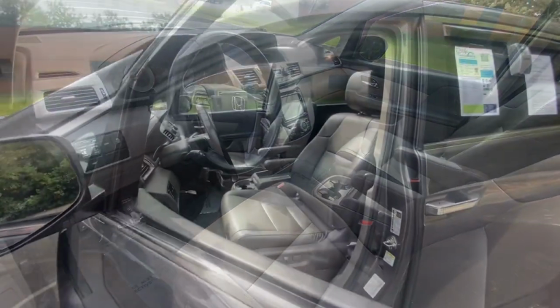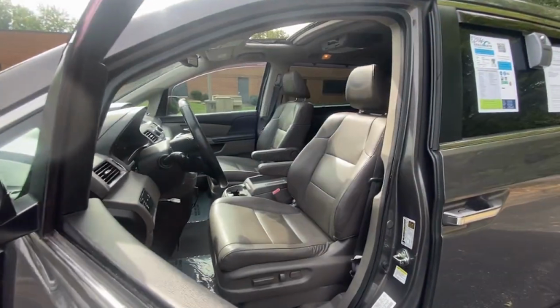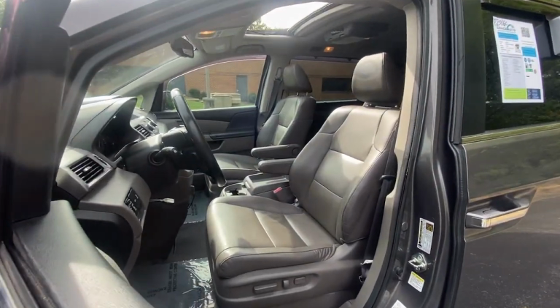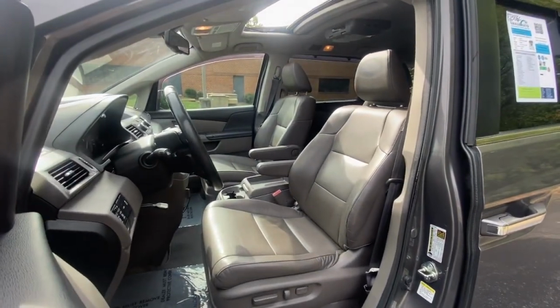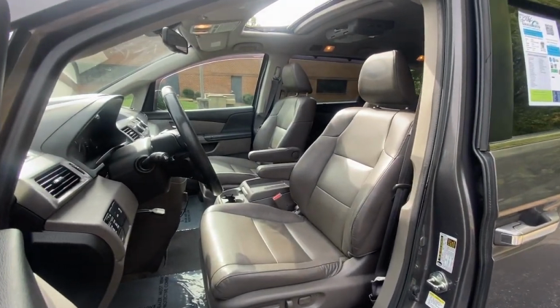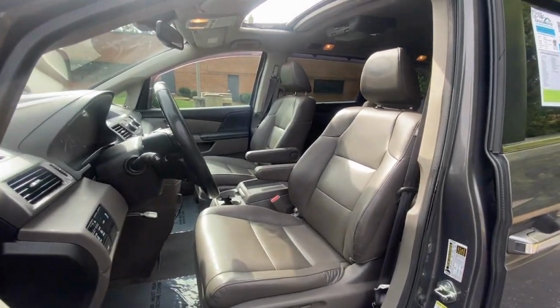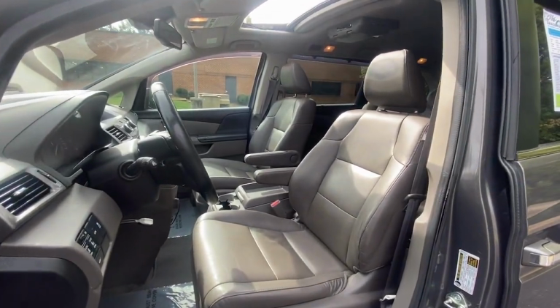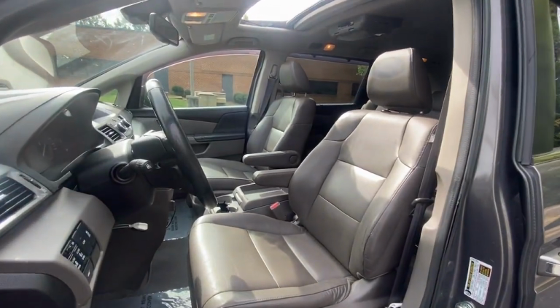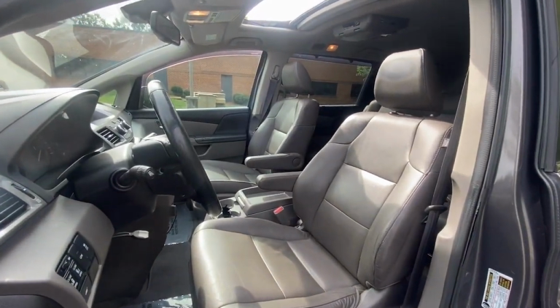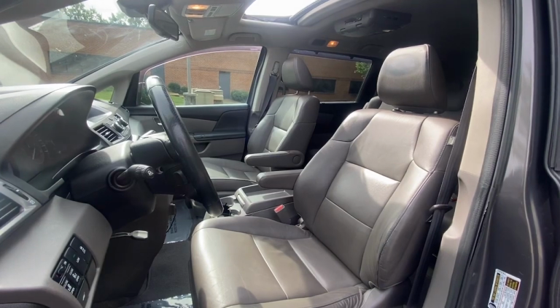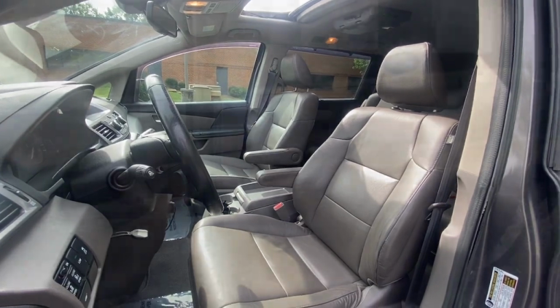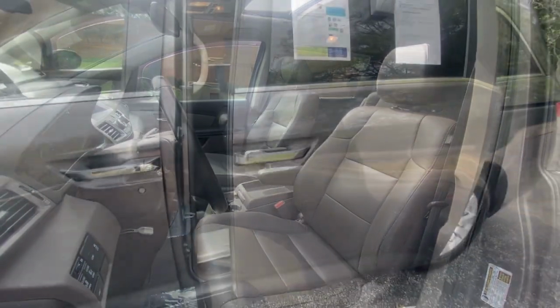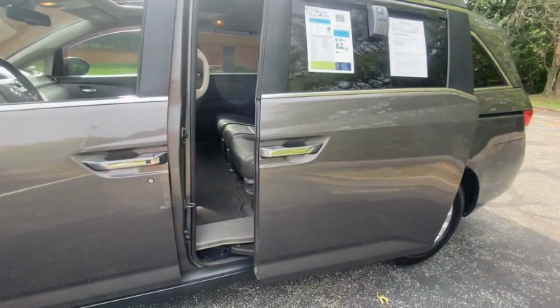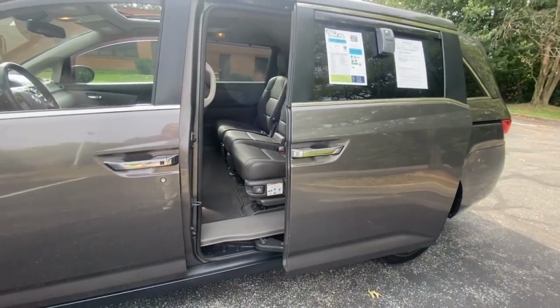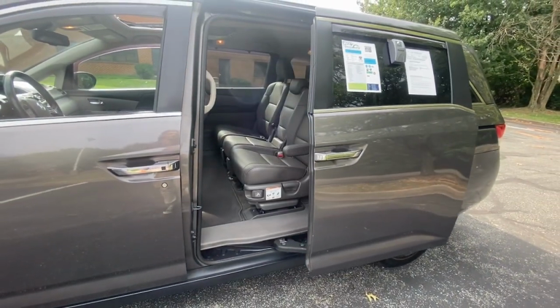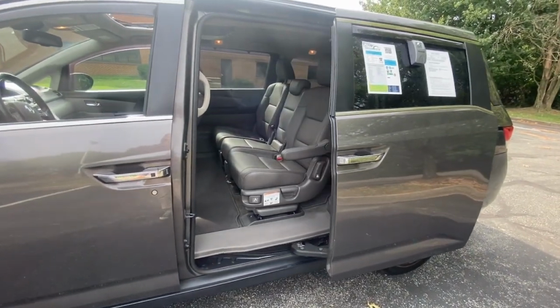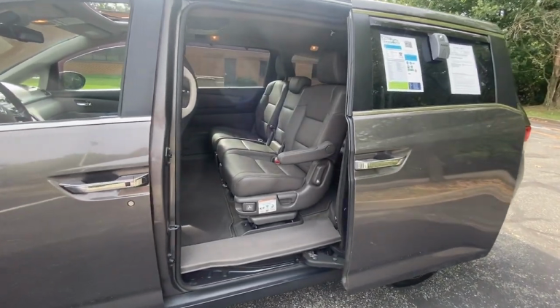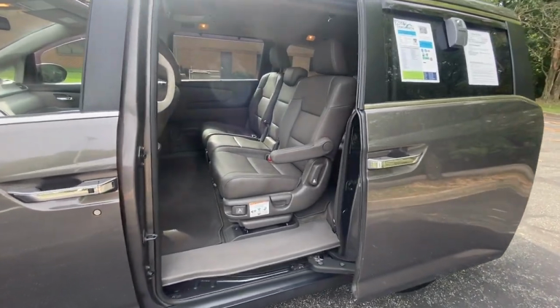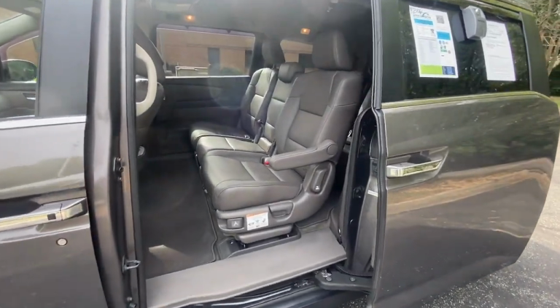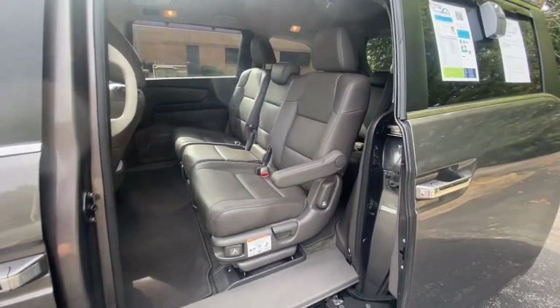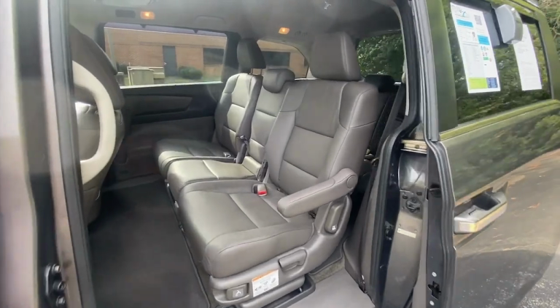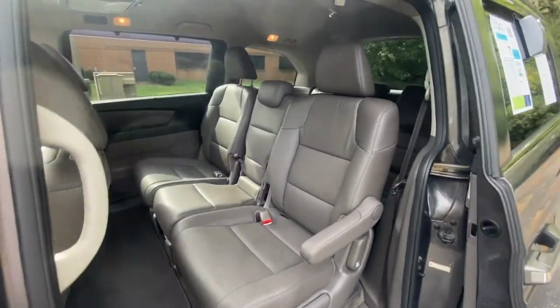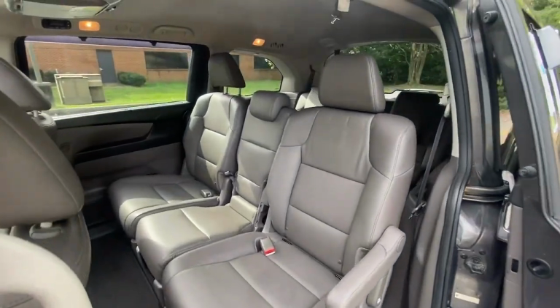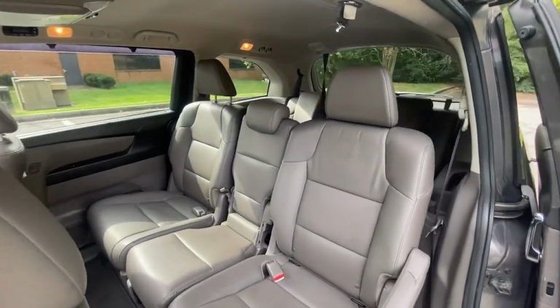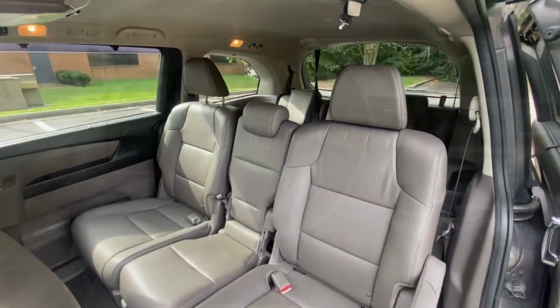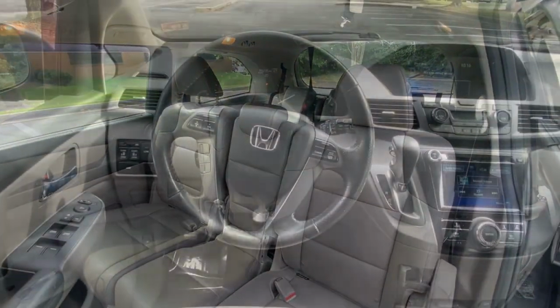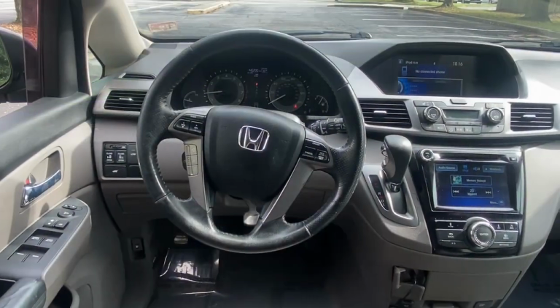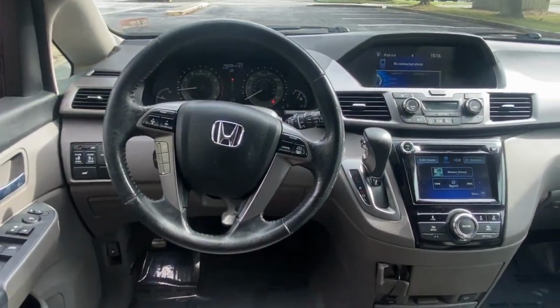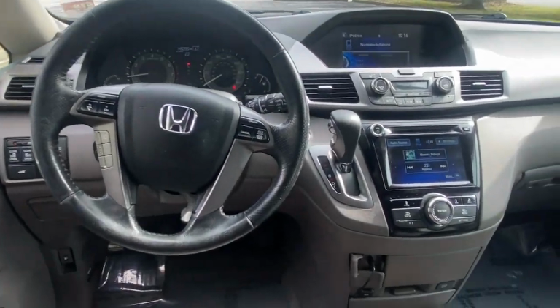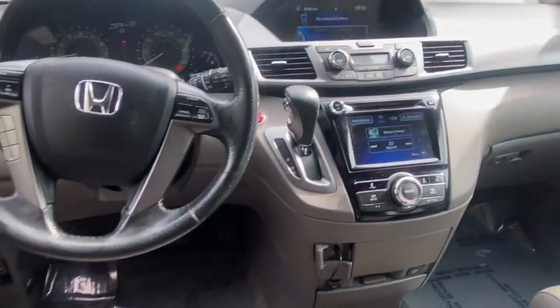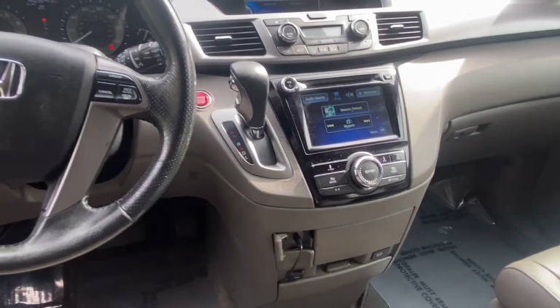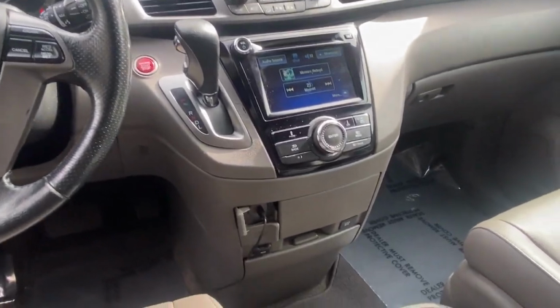The following are some of this vehicle's highlighted options: keyless entry, moonroof, power liftgate, backup camera, heated mirrors, satellite radio, power passenger seat, power driver seat, heated front seat, and third row seat.